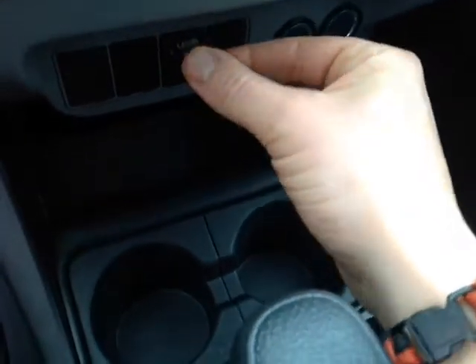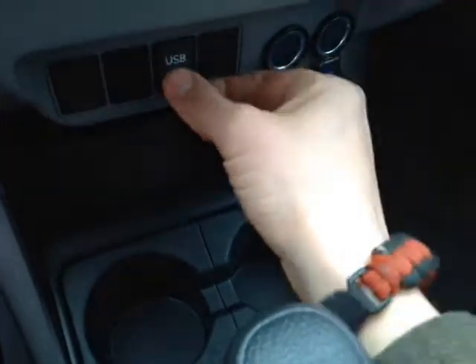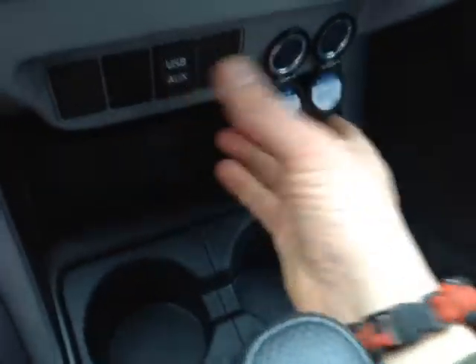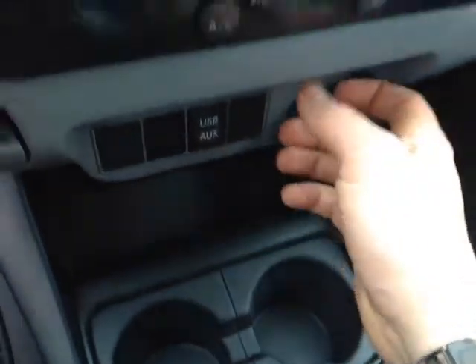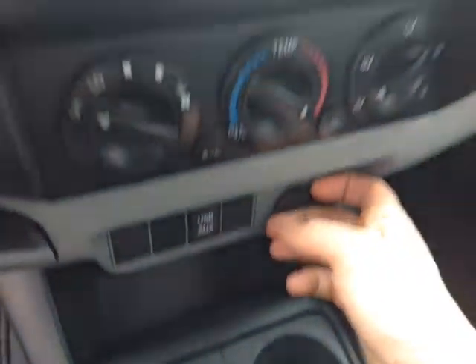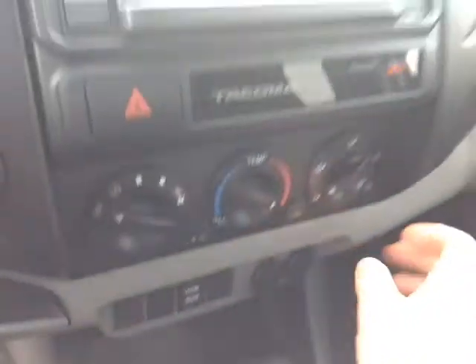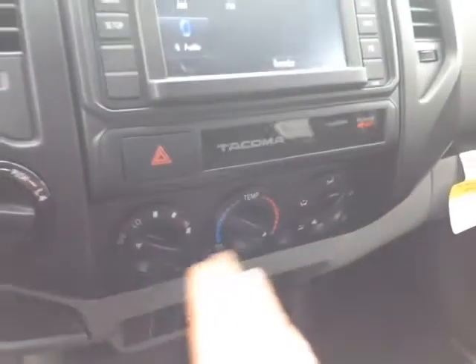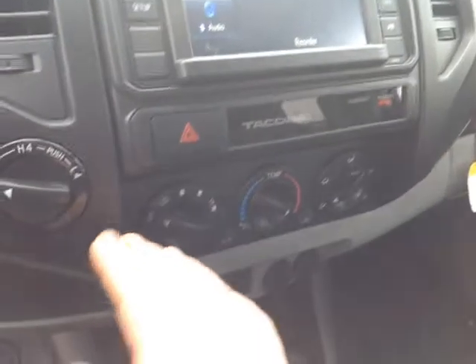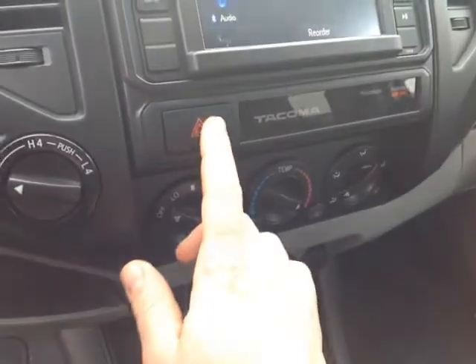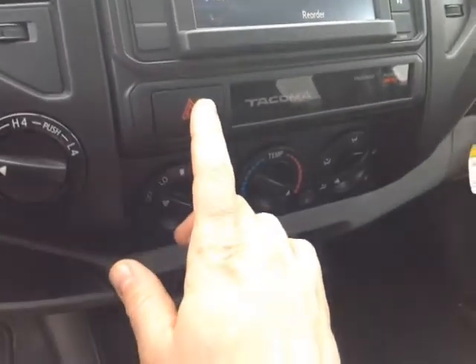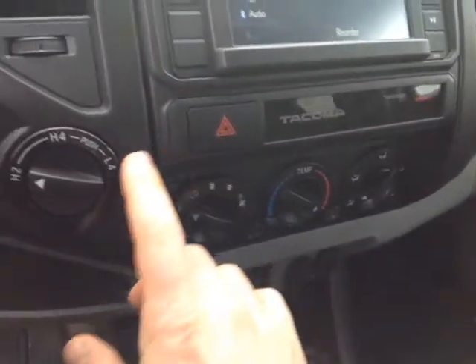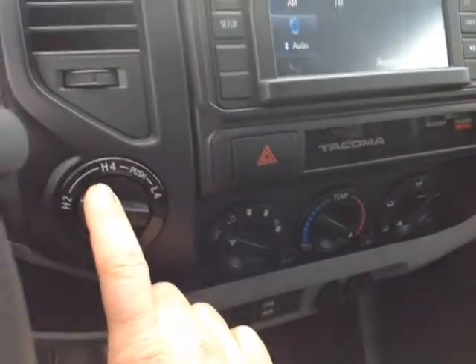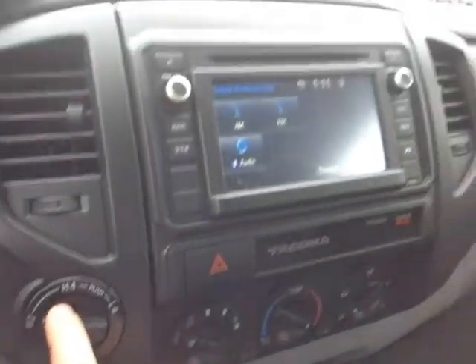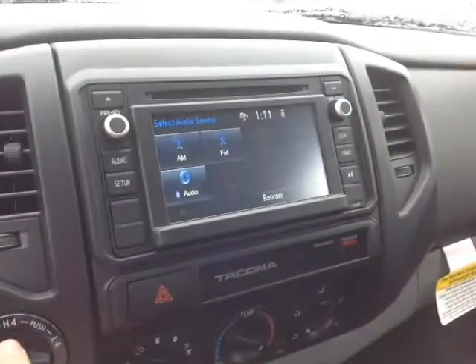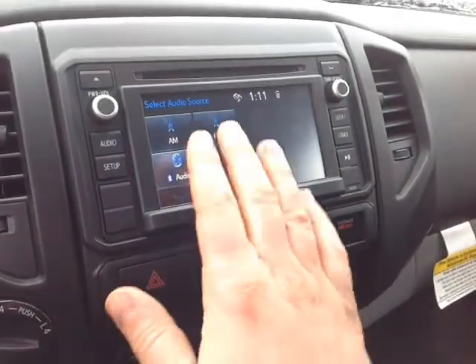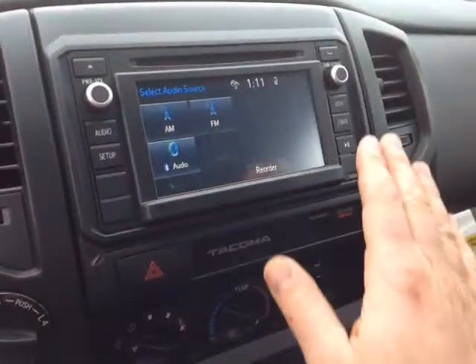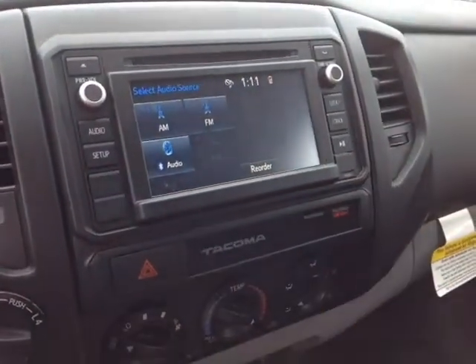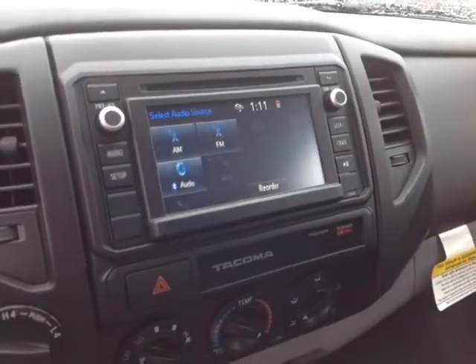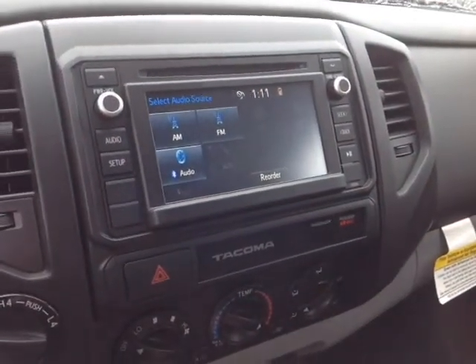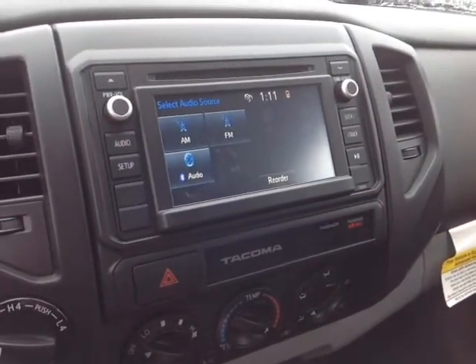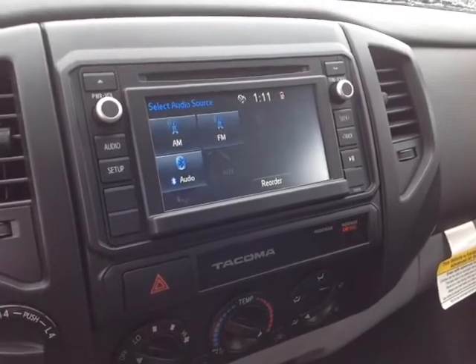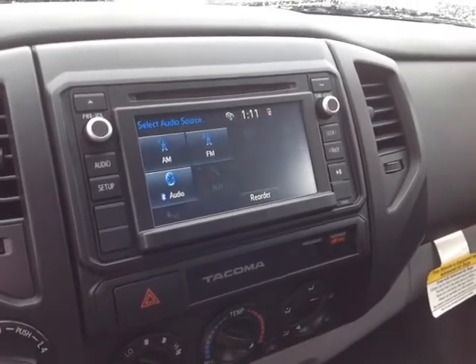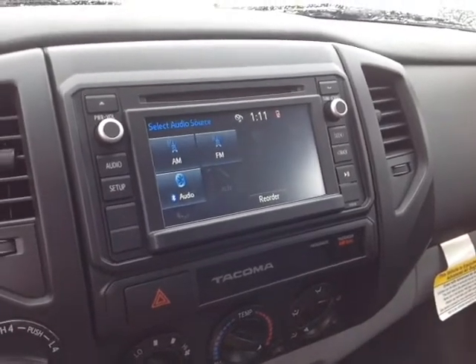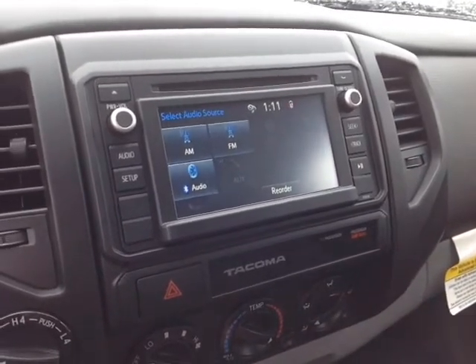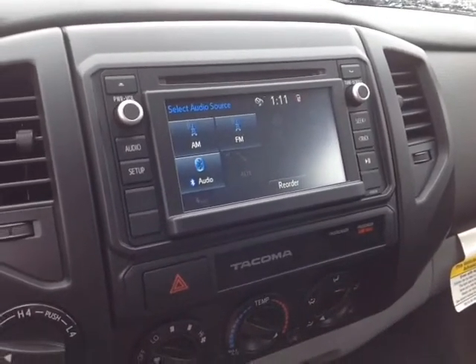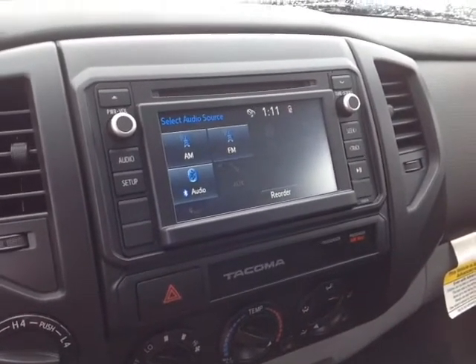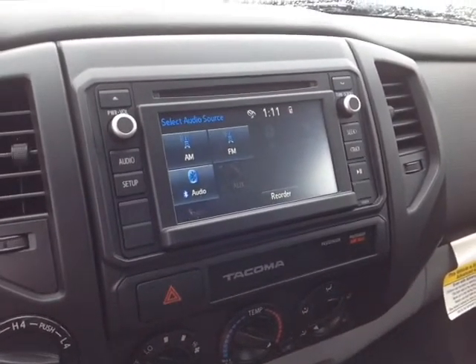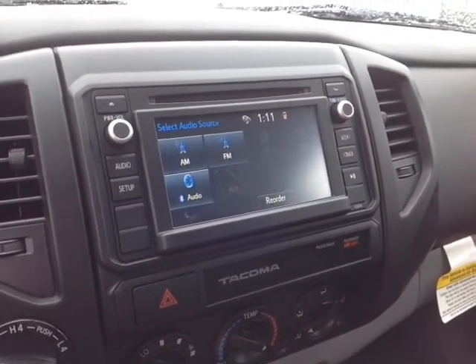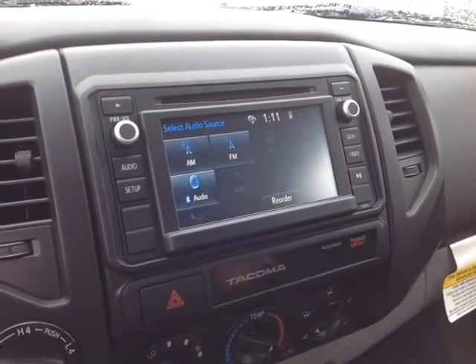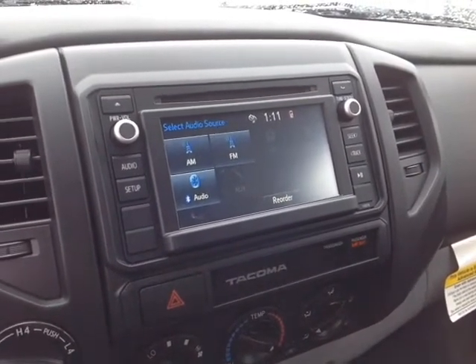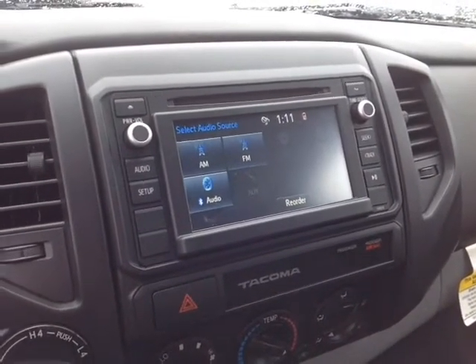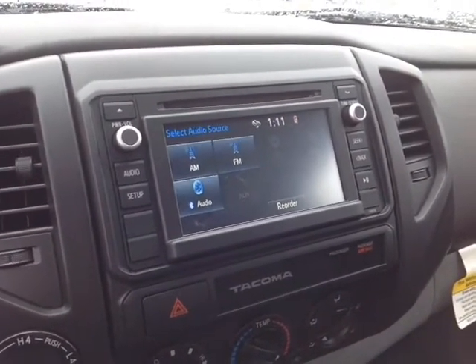USB and auxiliary ports for your compatible music device, easy to access climate control panel, emergency flash button, four wheel drive controls, digital clock, and a touch screen center stereo which features a number of different audio sources including AM, FM radio, CD, USB, Bluetooth and auxiliary.